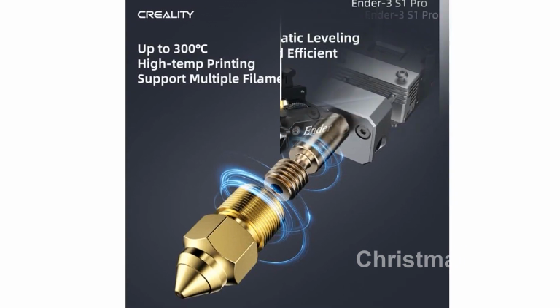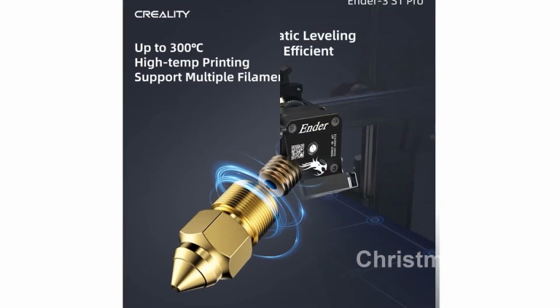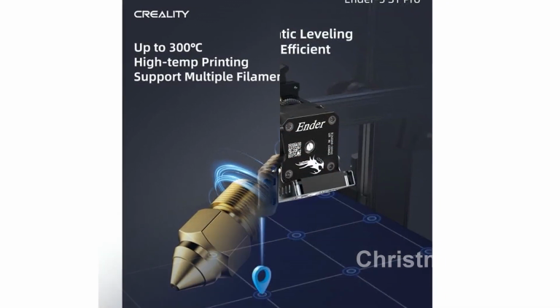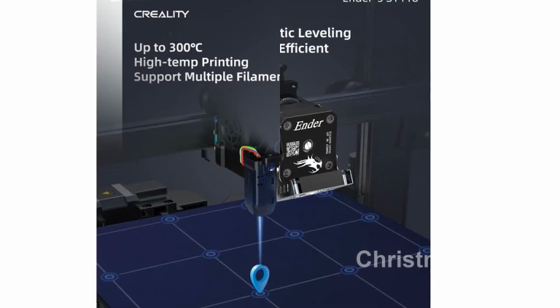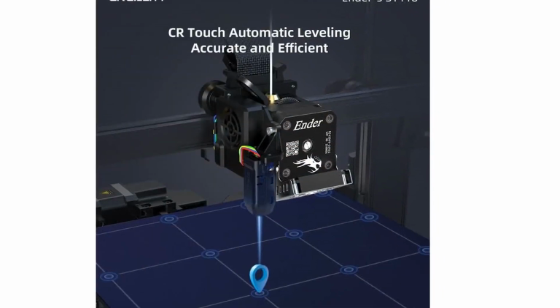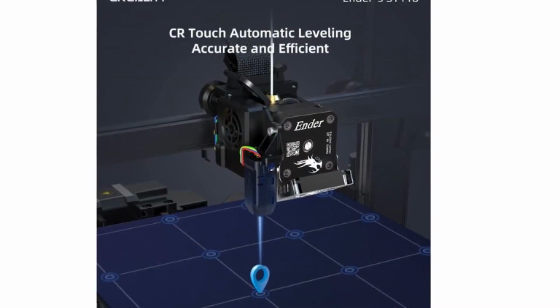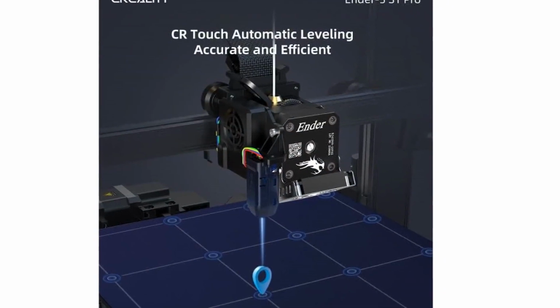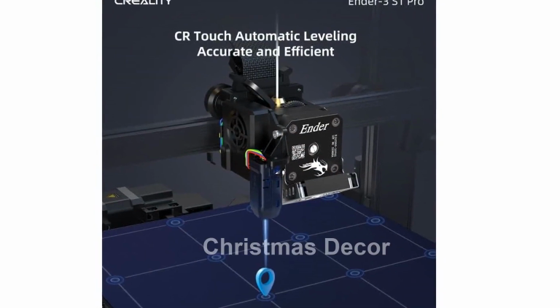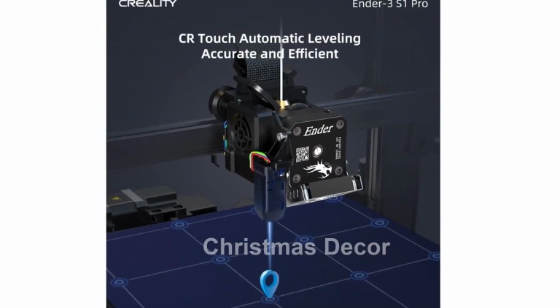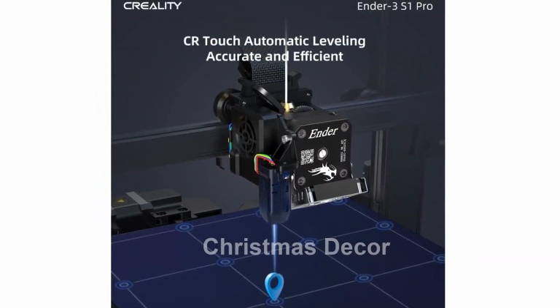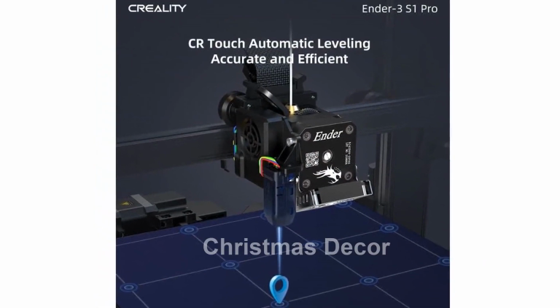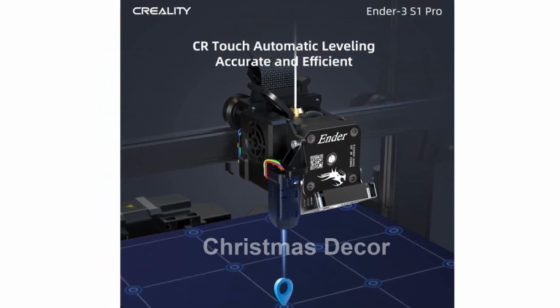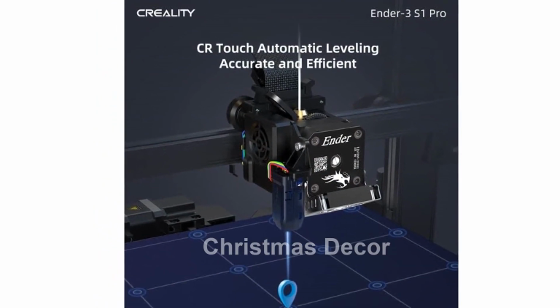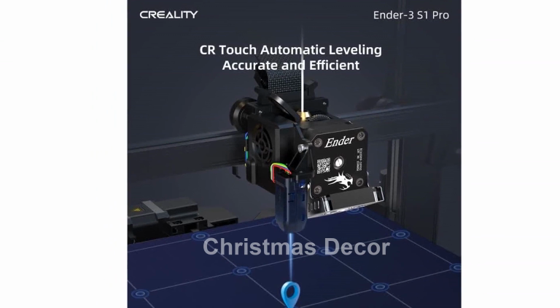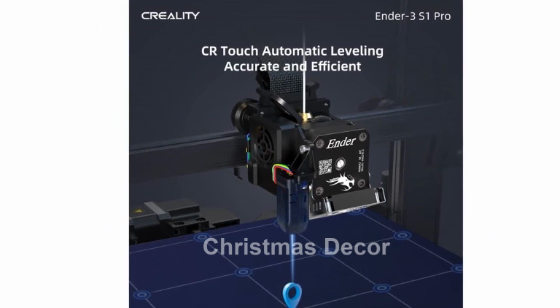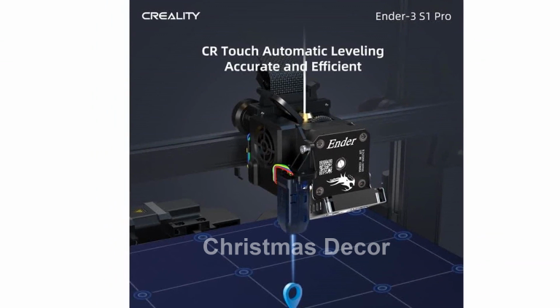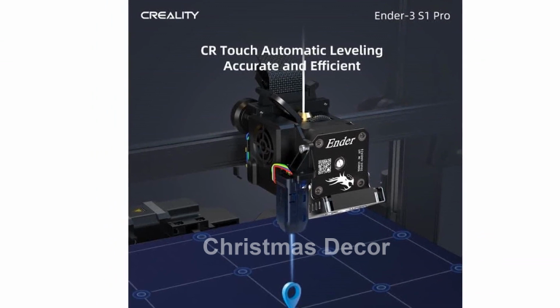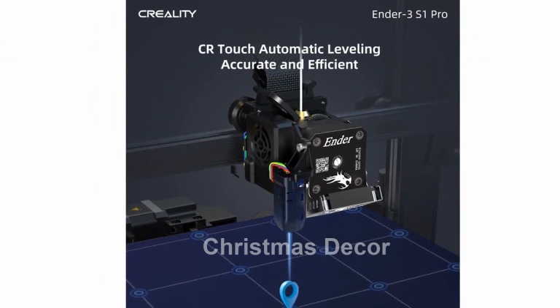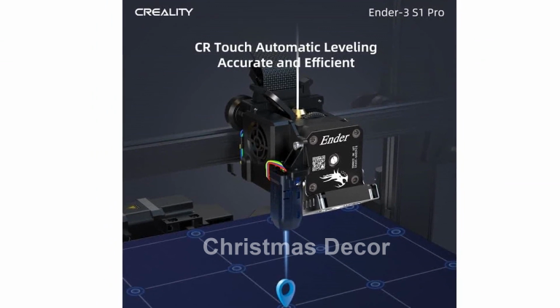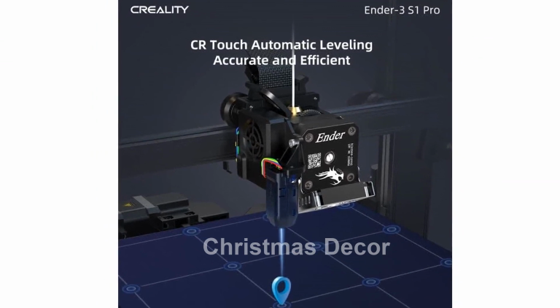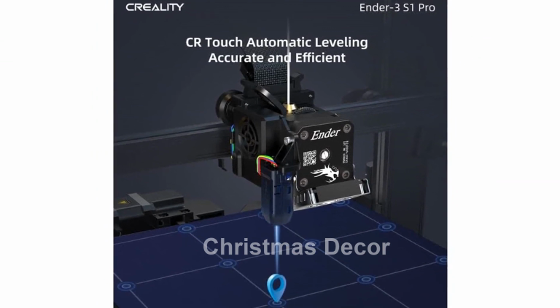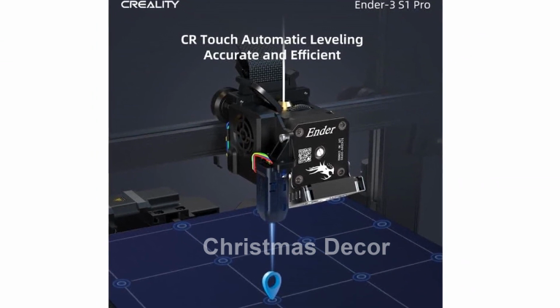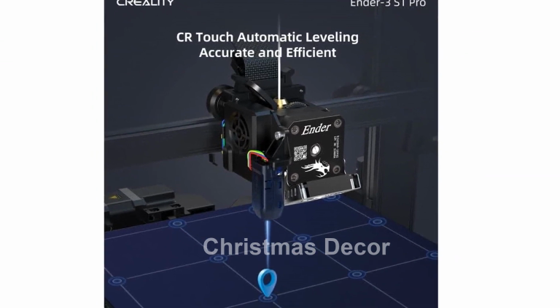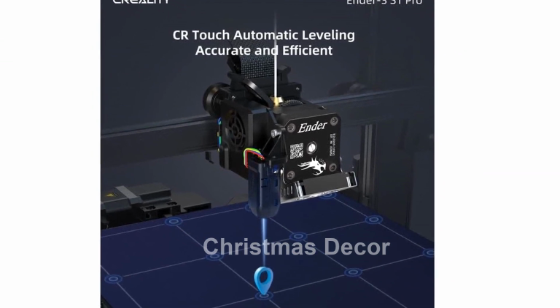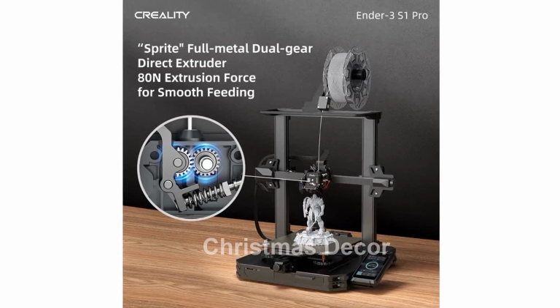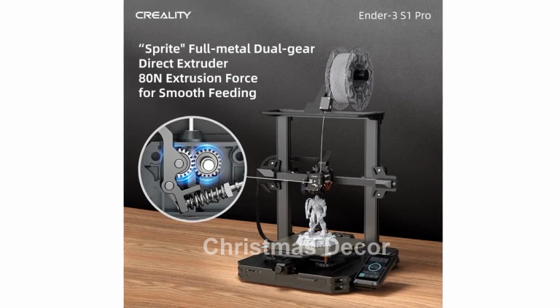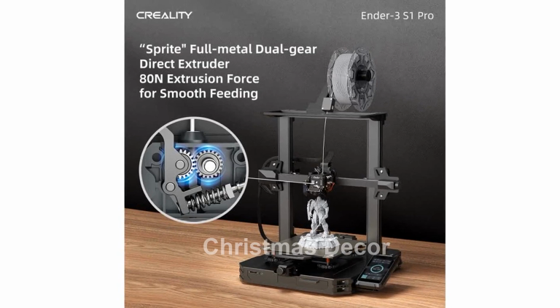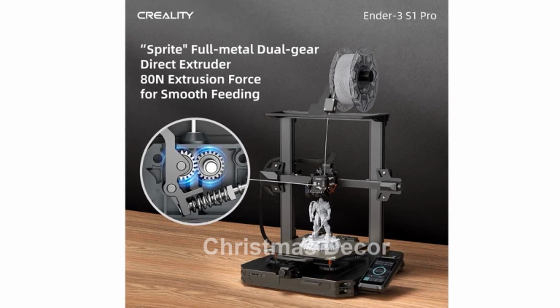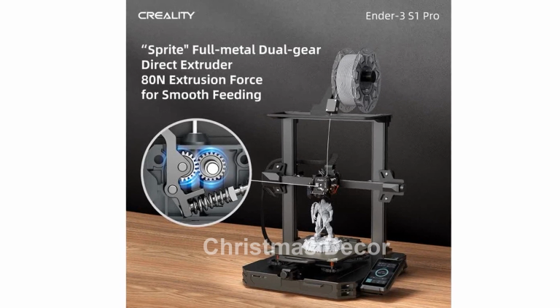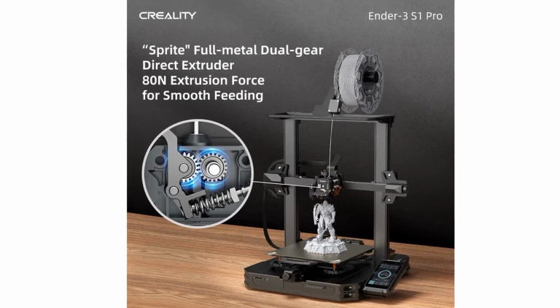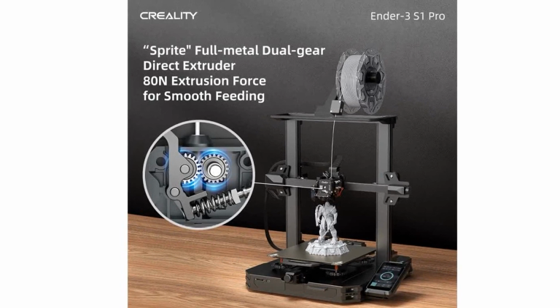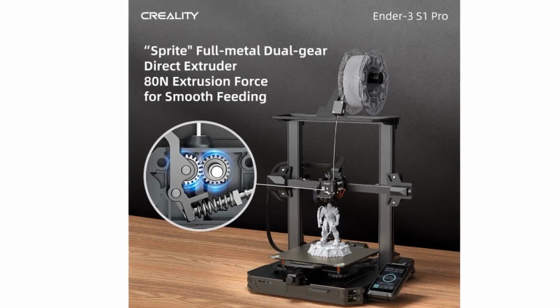Lastly, the CR Touch Automatic Leveling System saves you valuable time. With 16-point leveling and compensation for printing height, you can achieve a perfectly leveled print bed effortlessly.